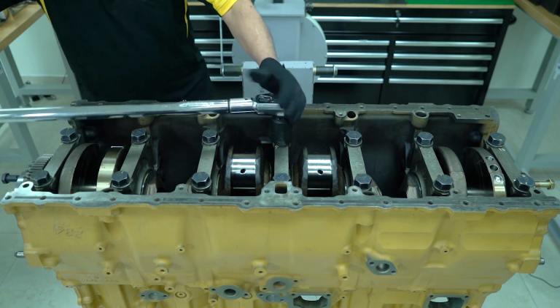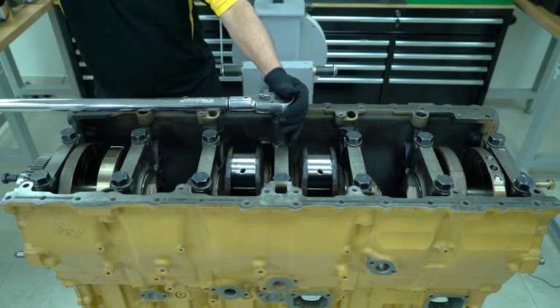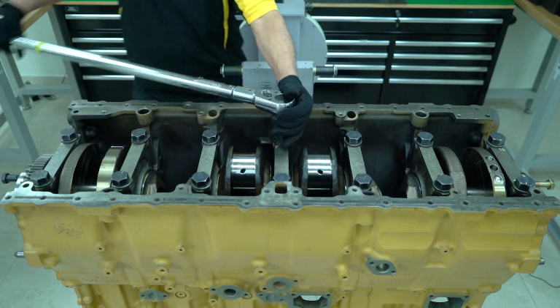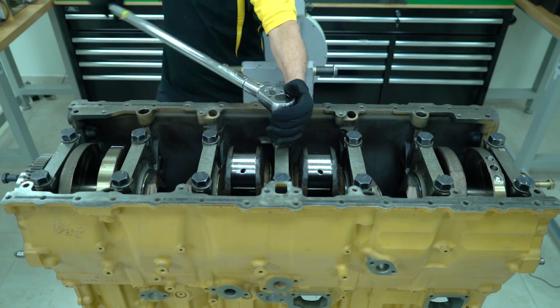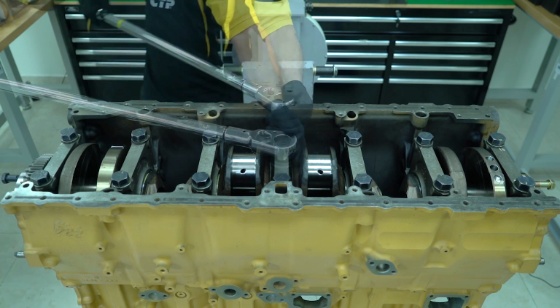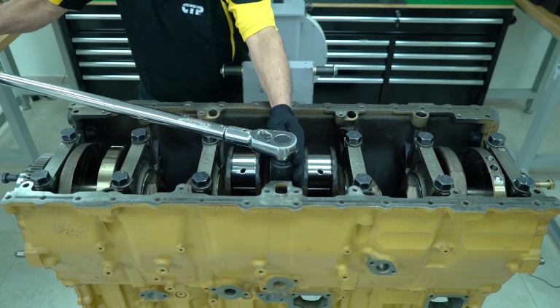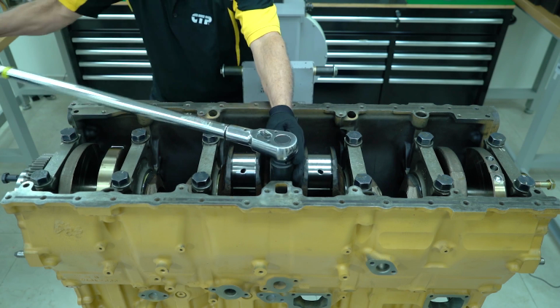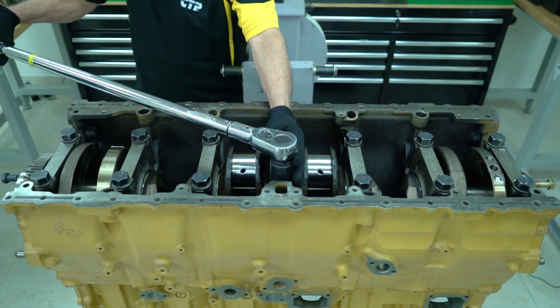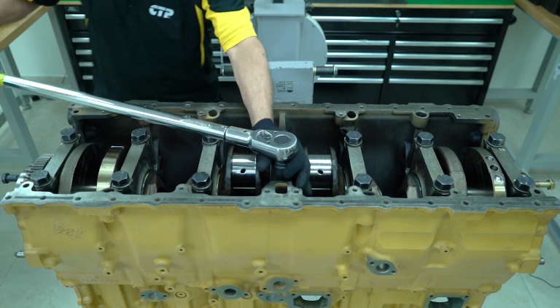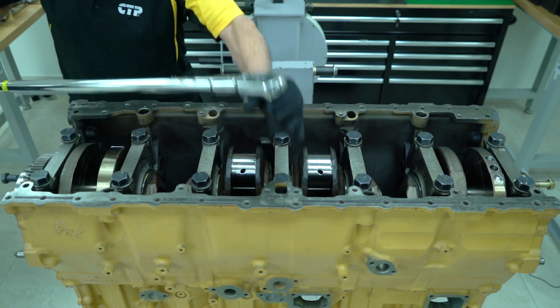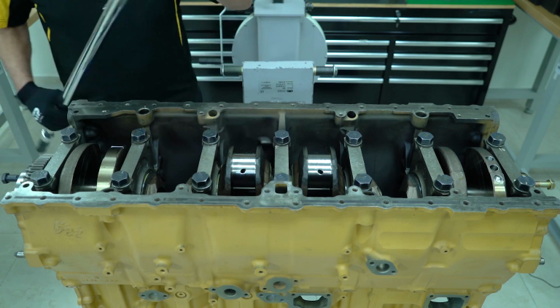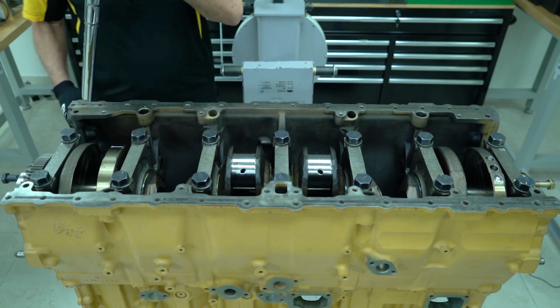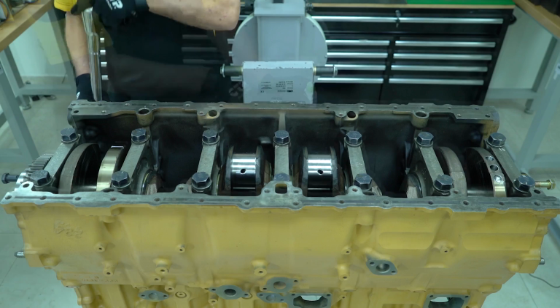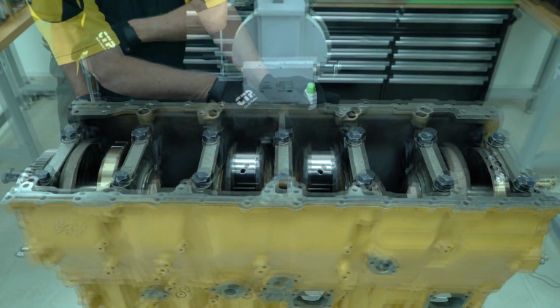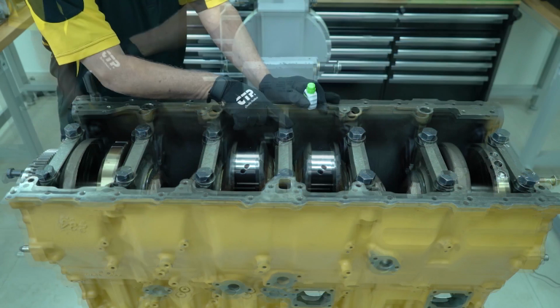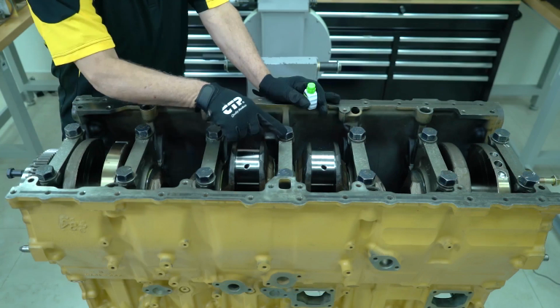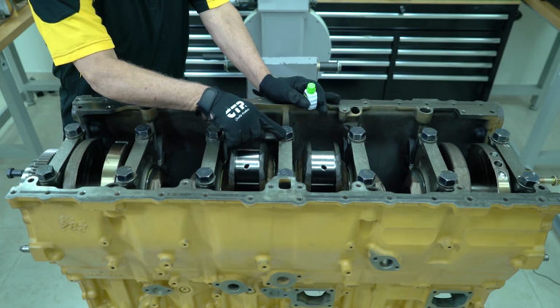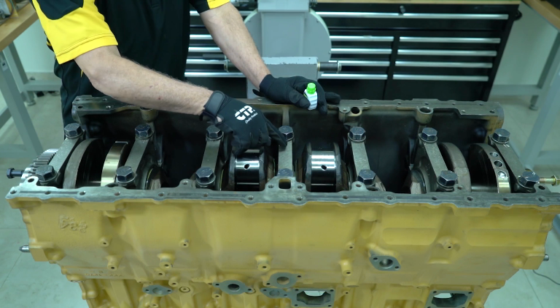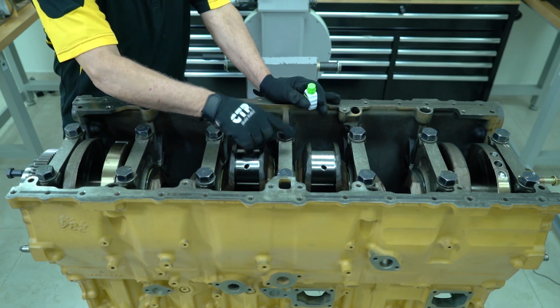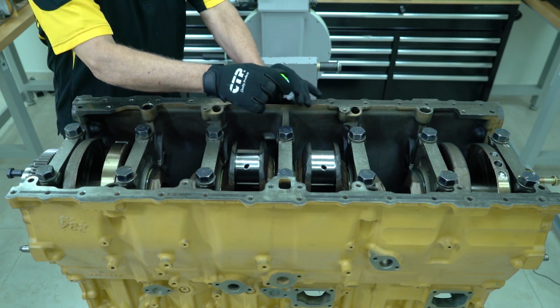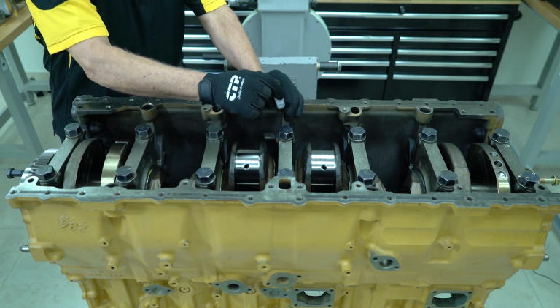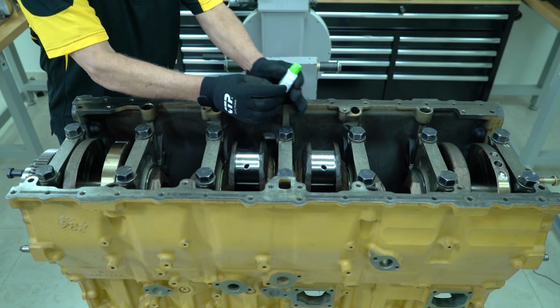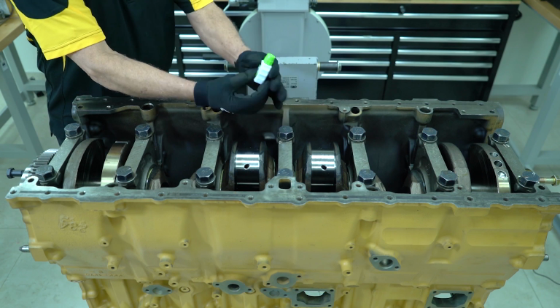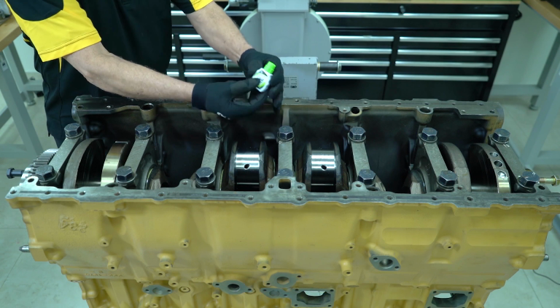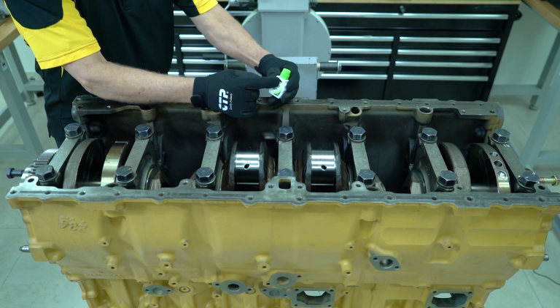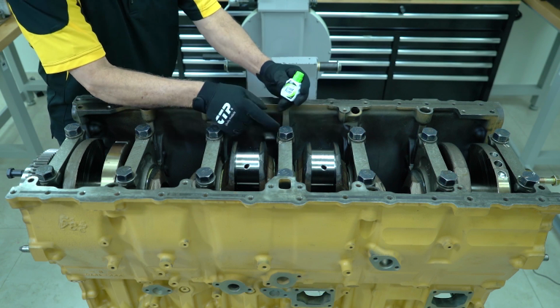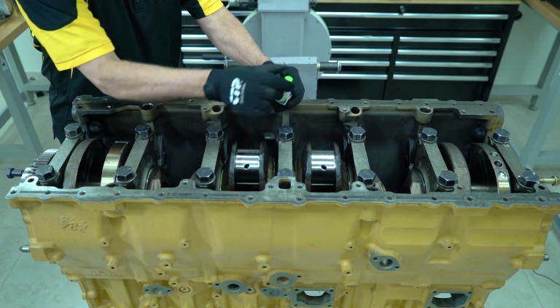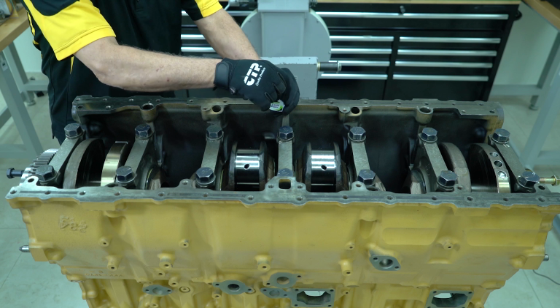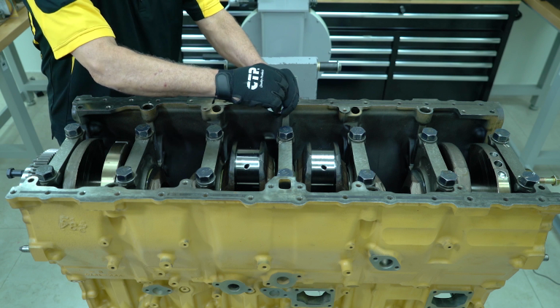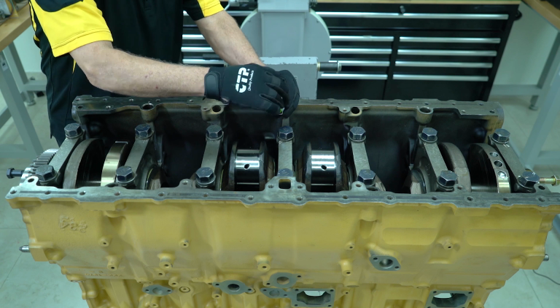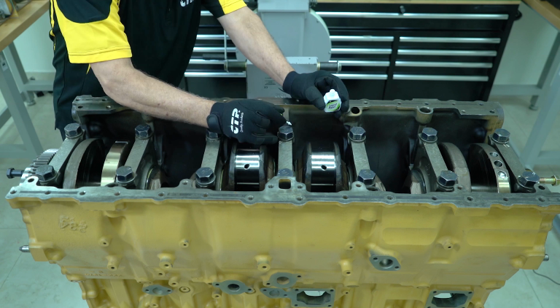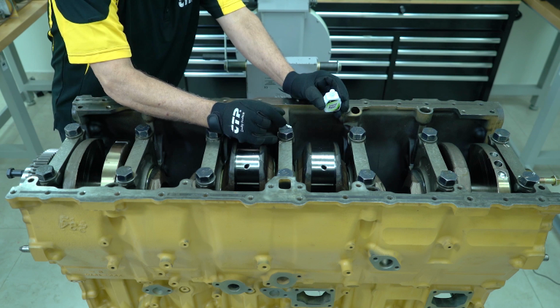The C15 engine has a special tightening process: first an initial torque, then an additional 120 degree turn. When completed, the technician then places a mark on each bolt and each cap.